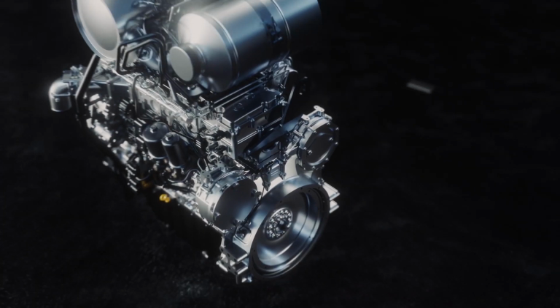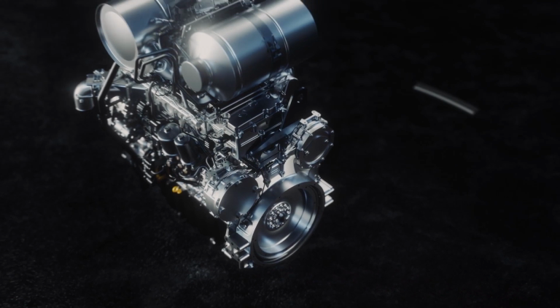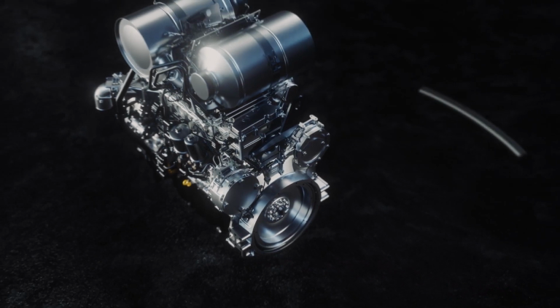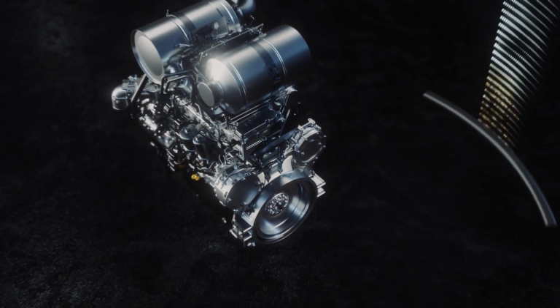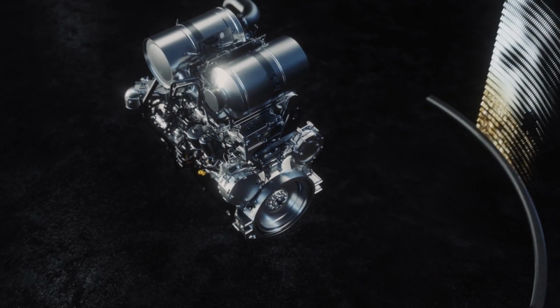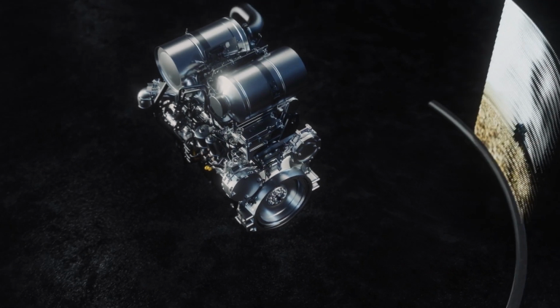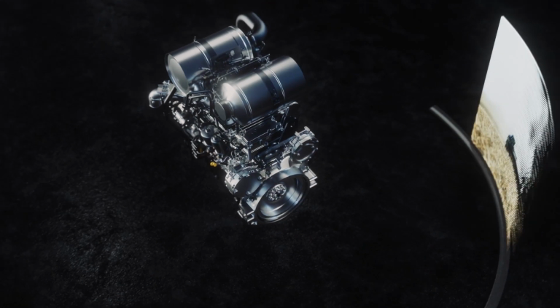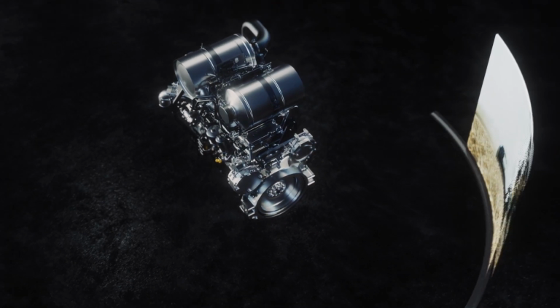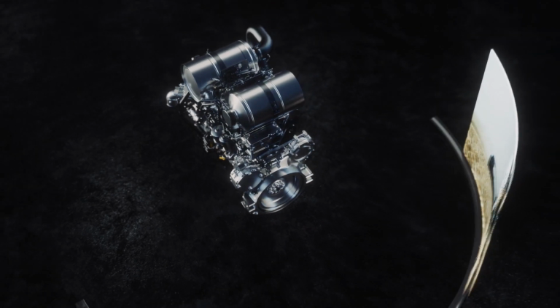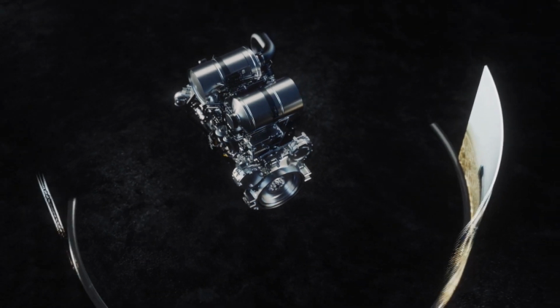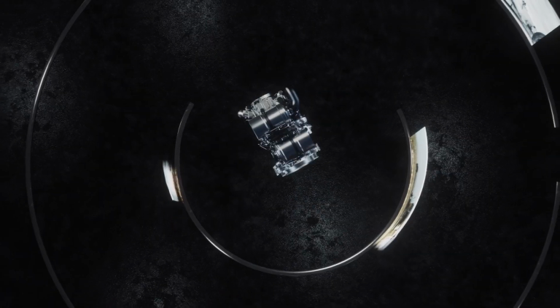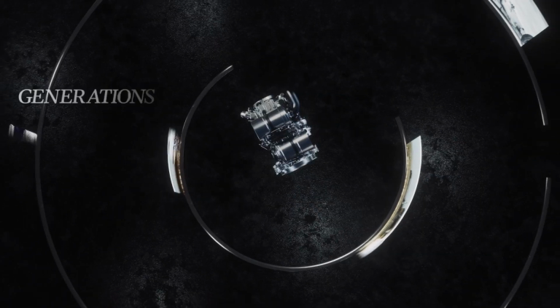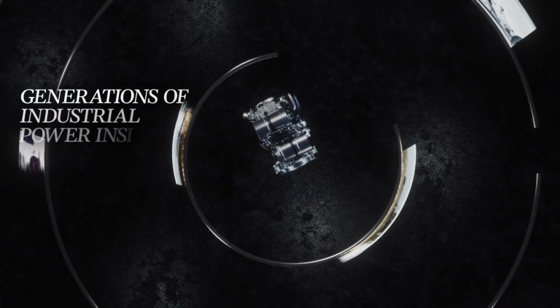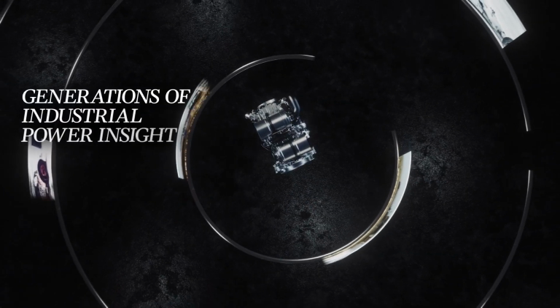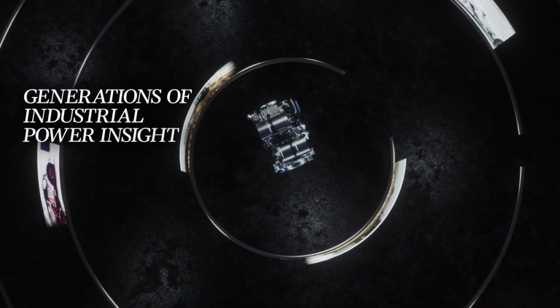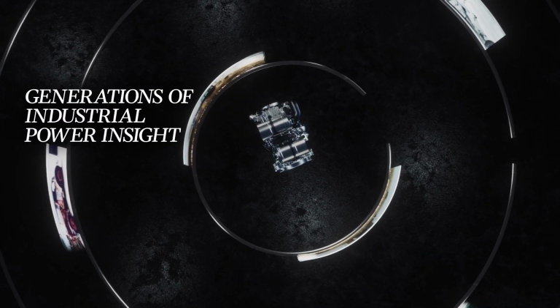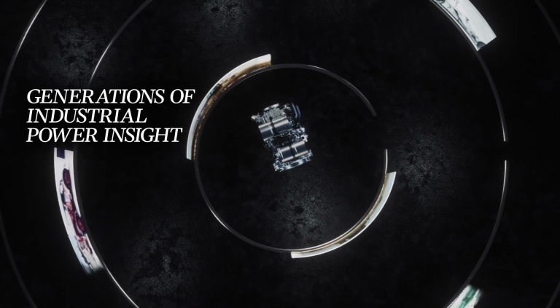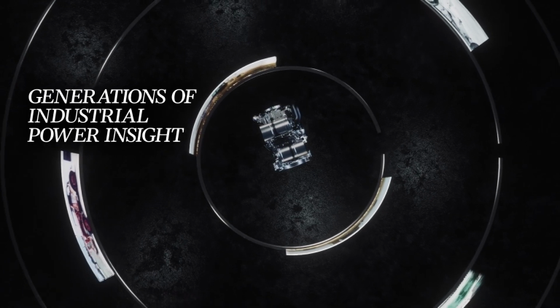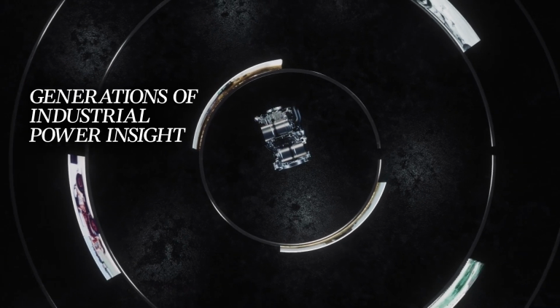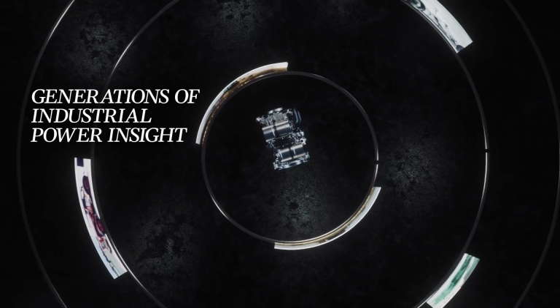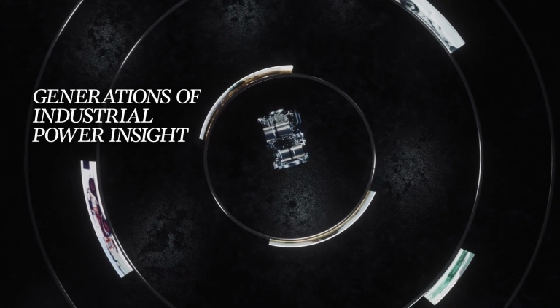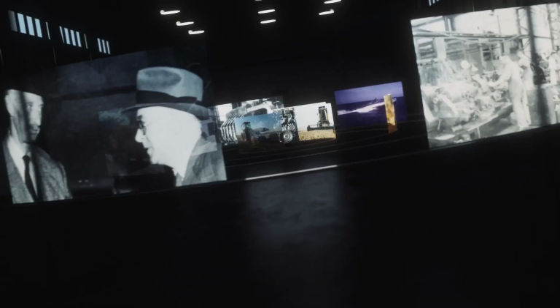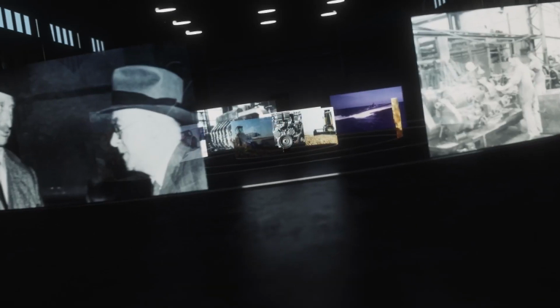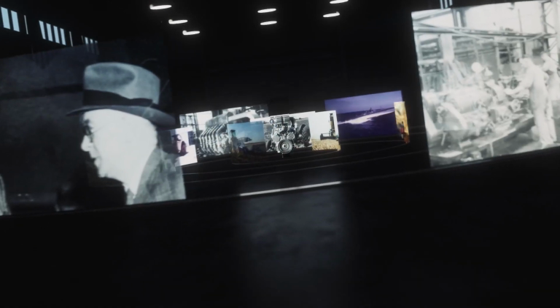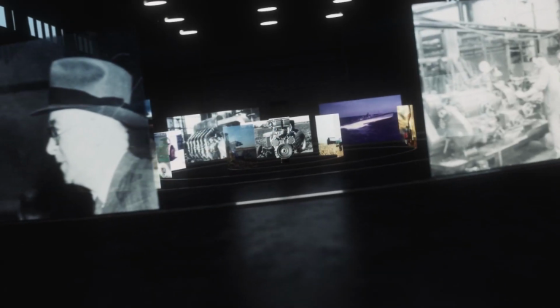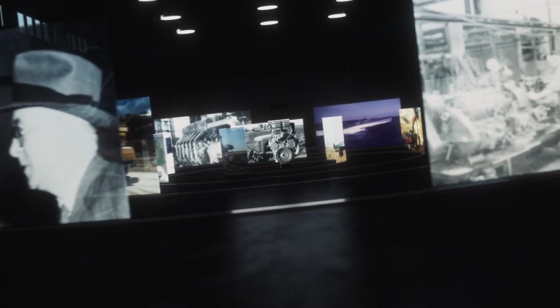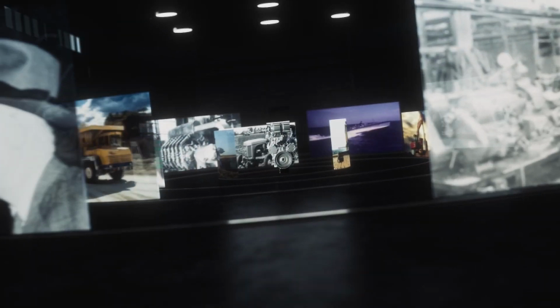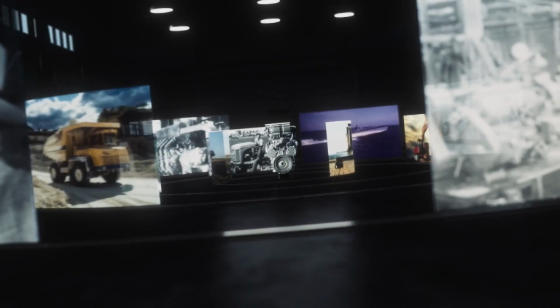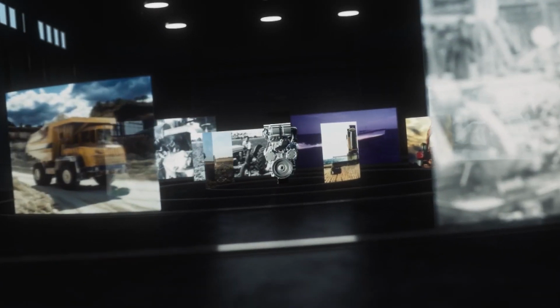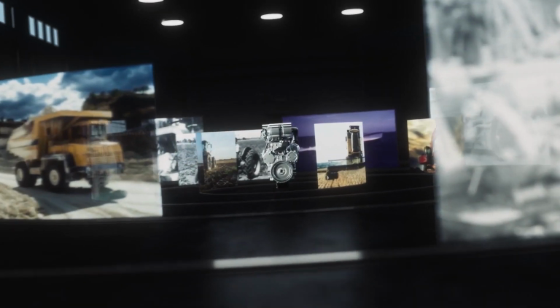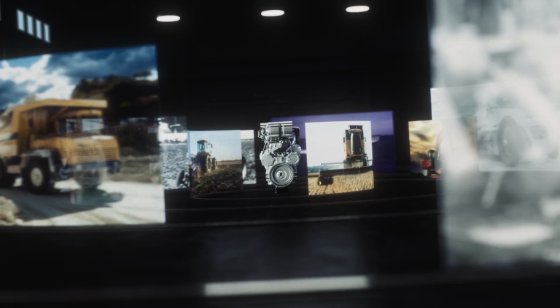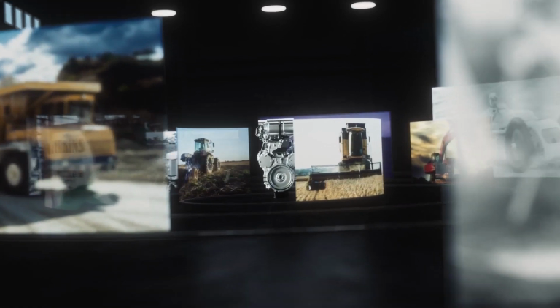But it isn't just built with the latest parts and technologies. It's built with generations of industrial power insight earned from Perkins' history of innovation and proven dependability around the world.